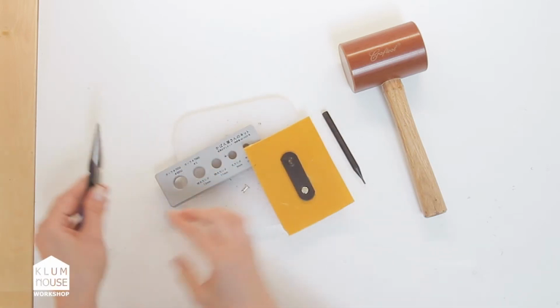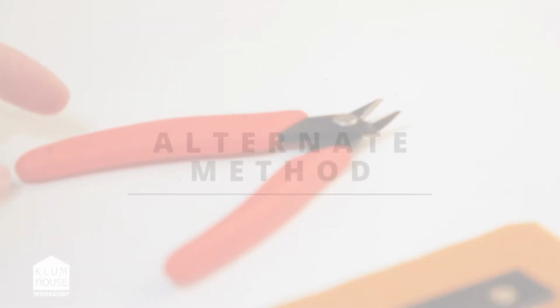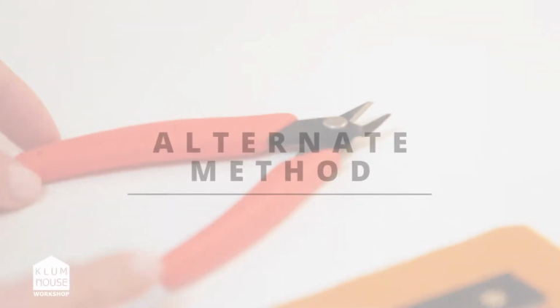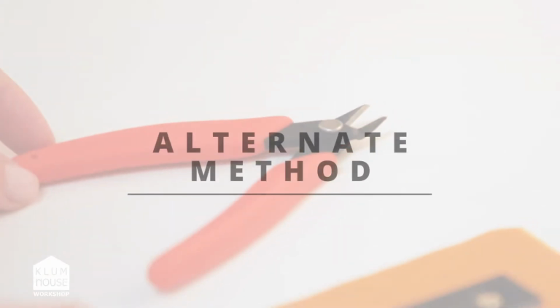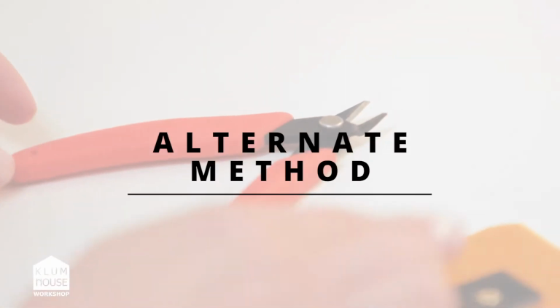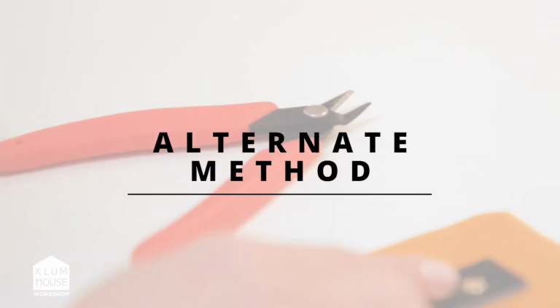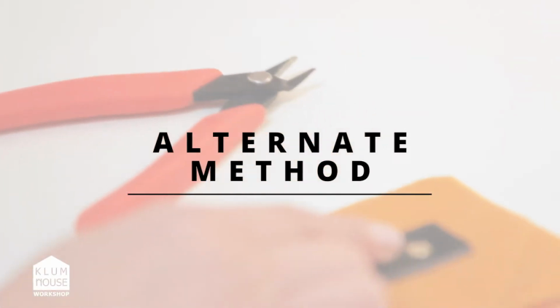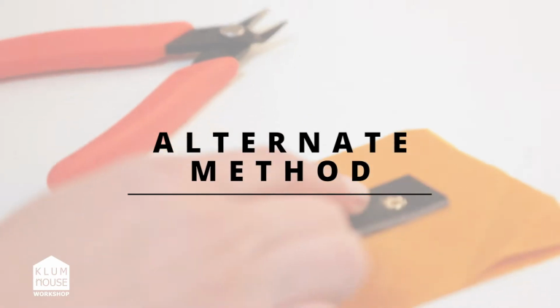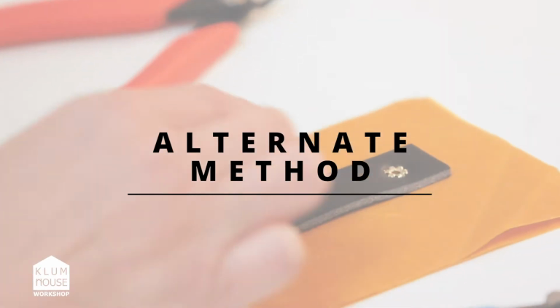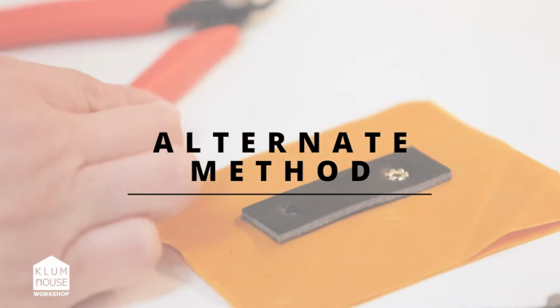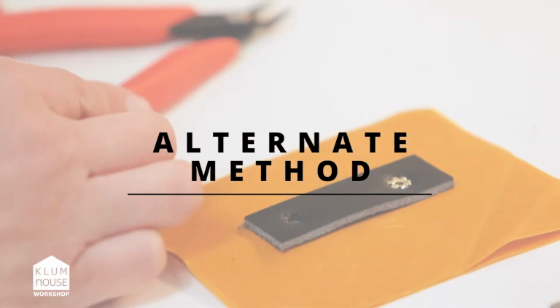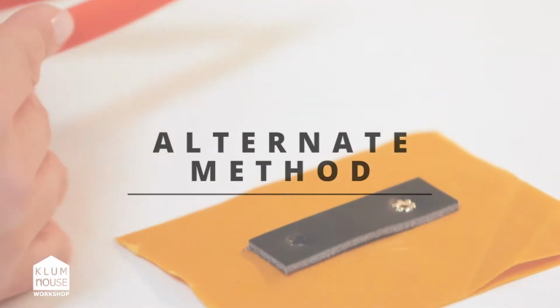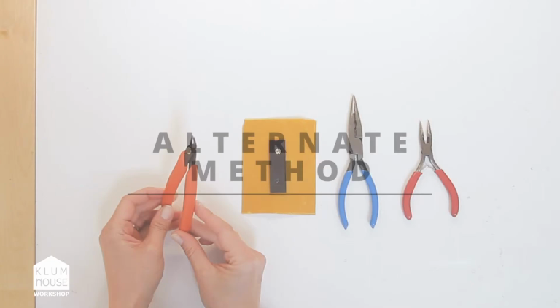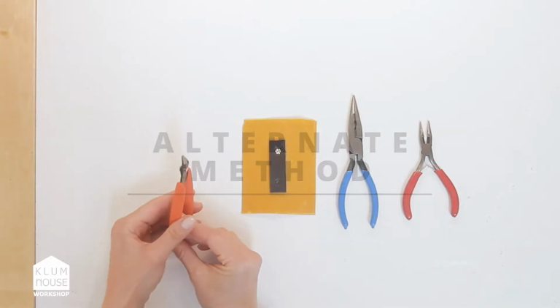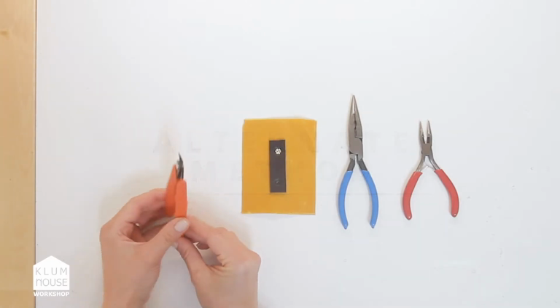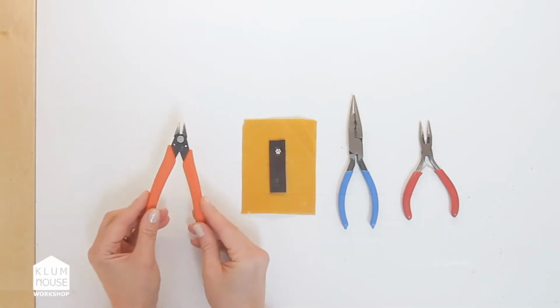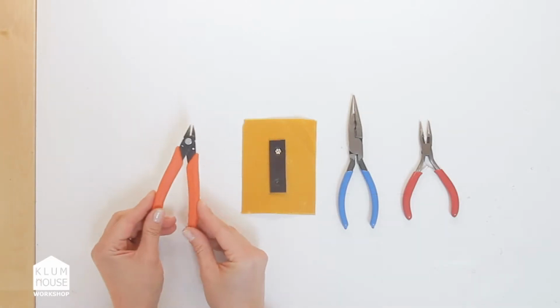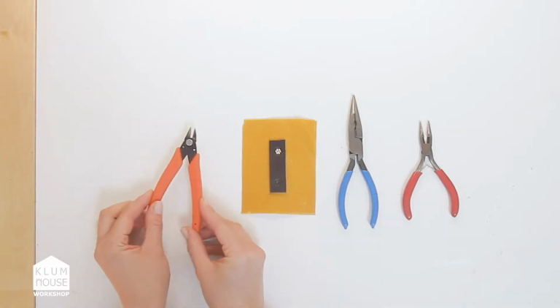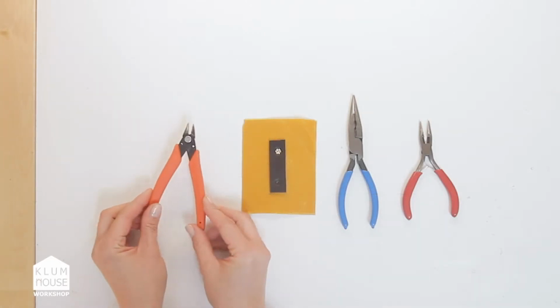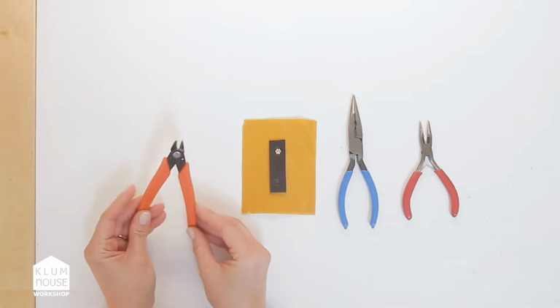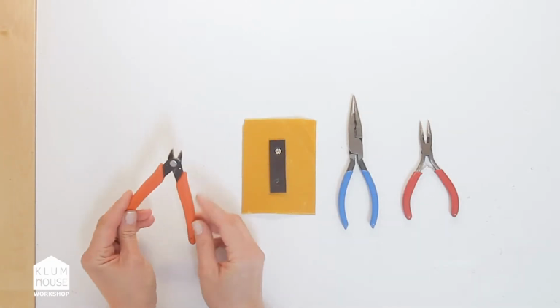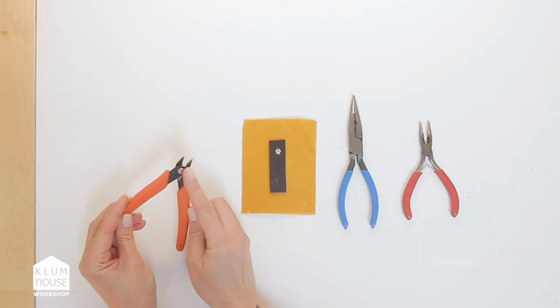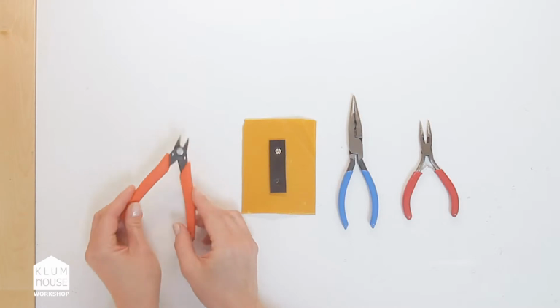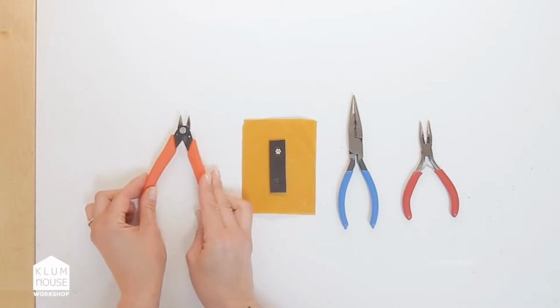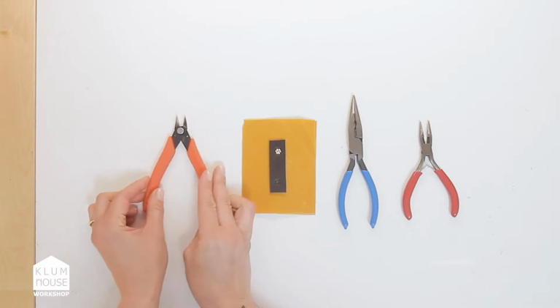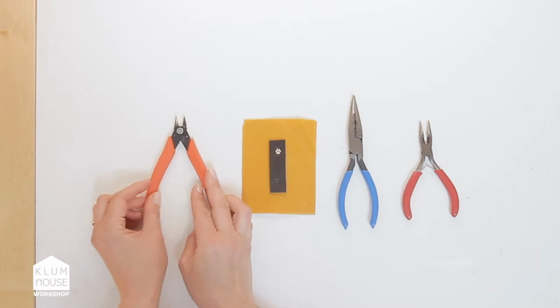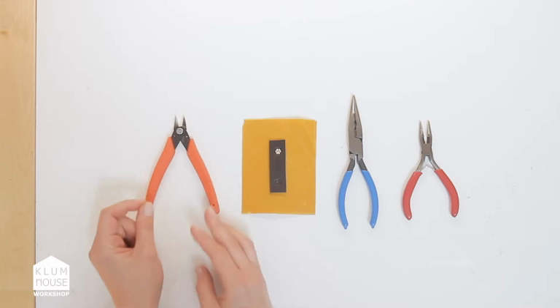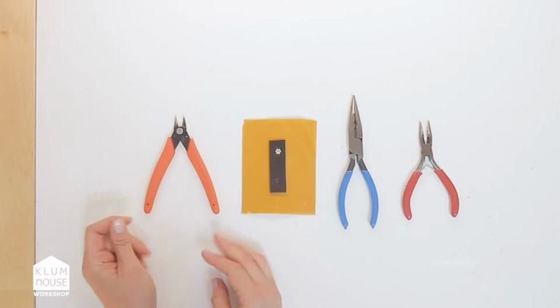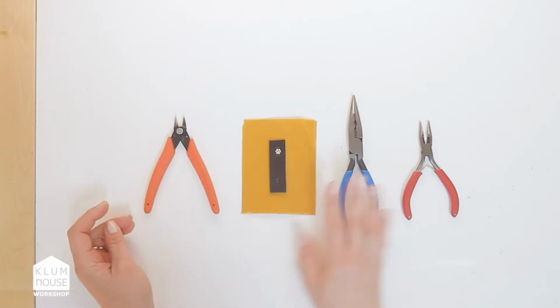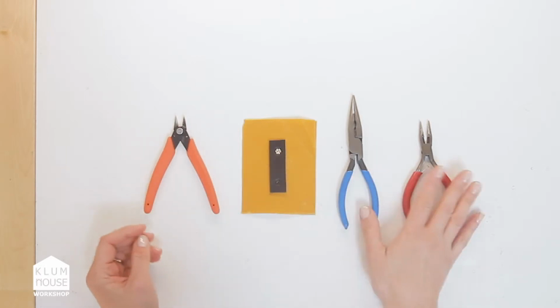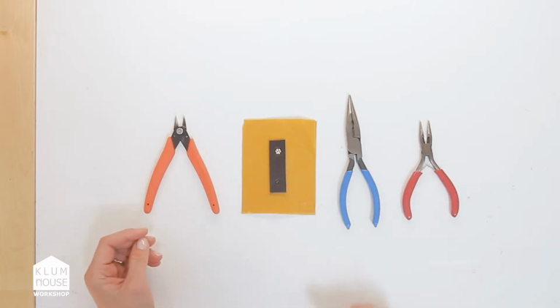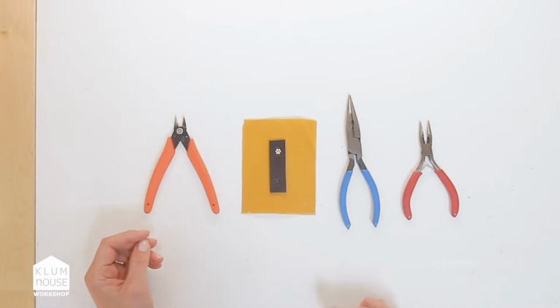Another way to remove tubular rivets is with some jewelry angle cutters — jewelry because they're small — so small angle cutters, and then a couple pairs of pliers.